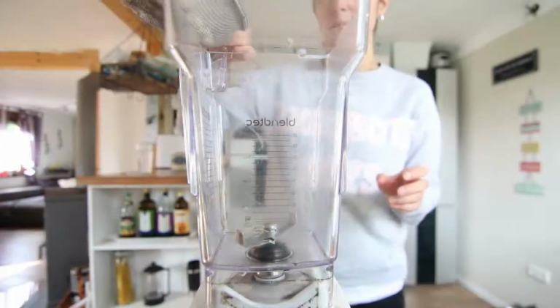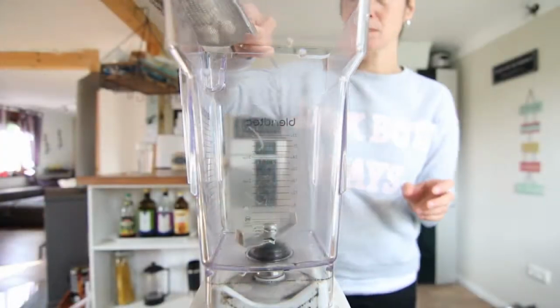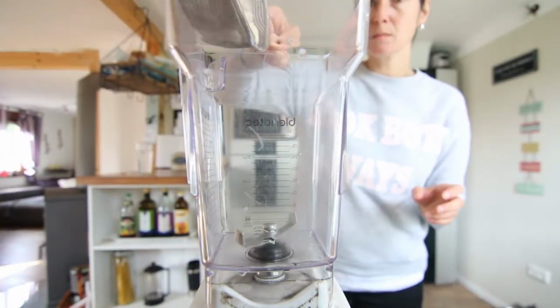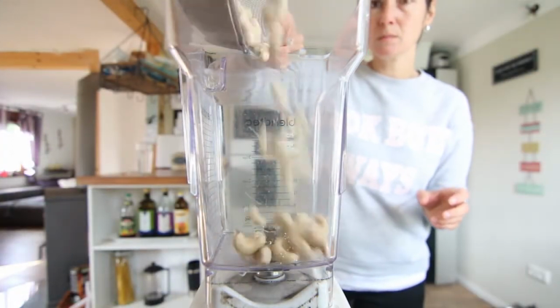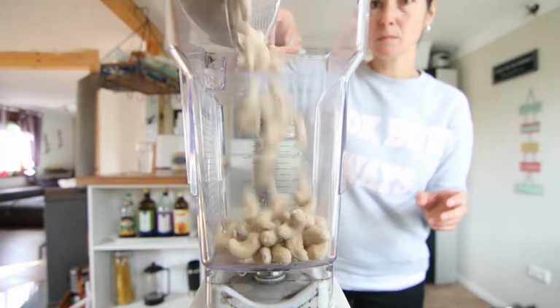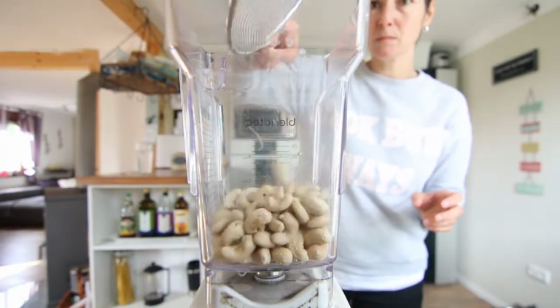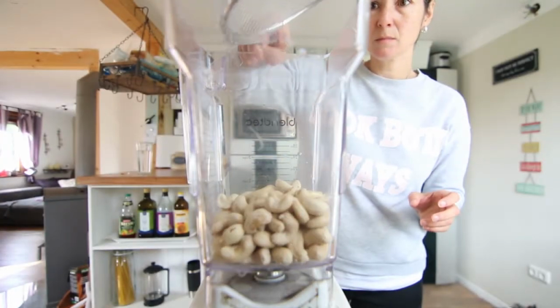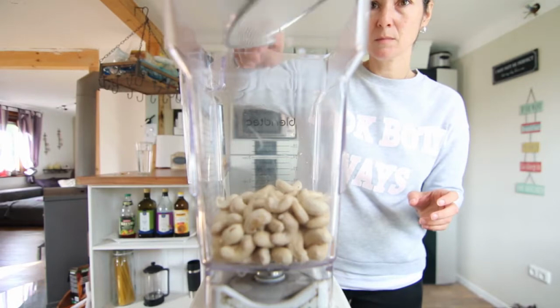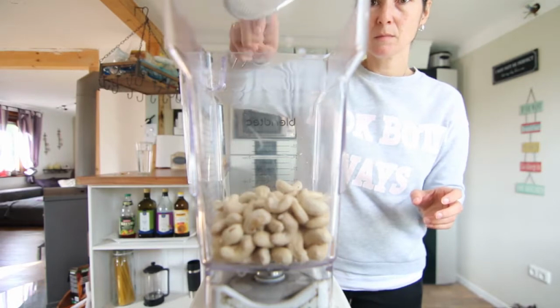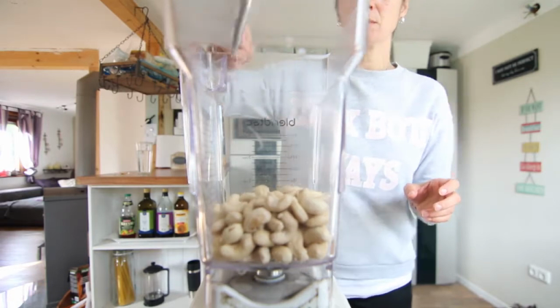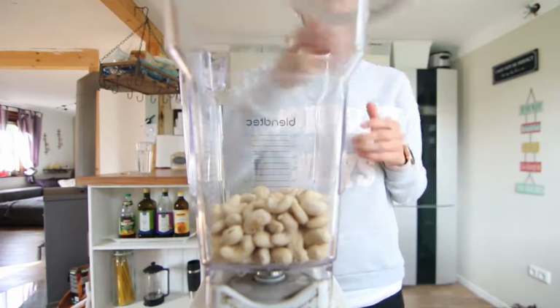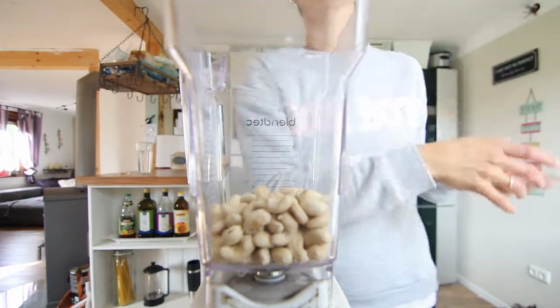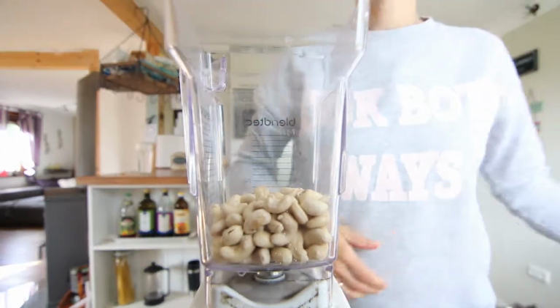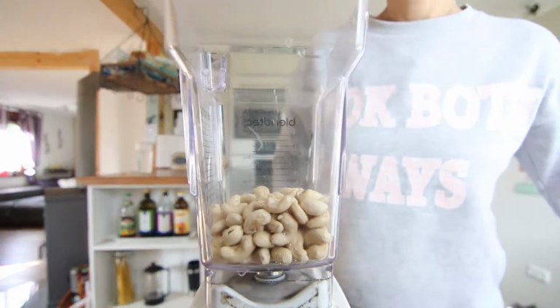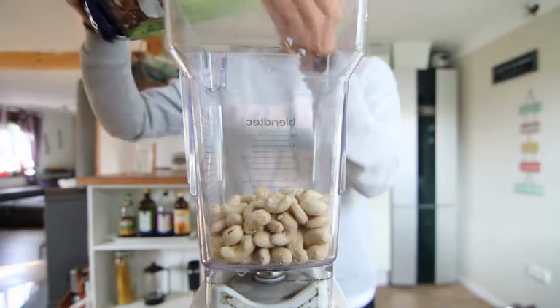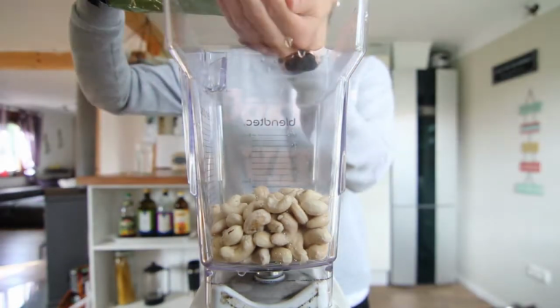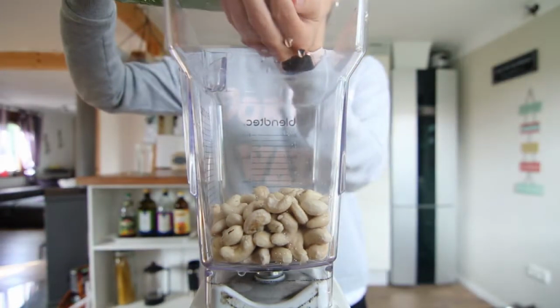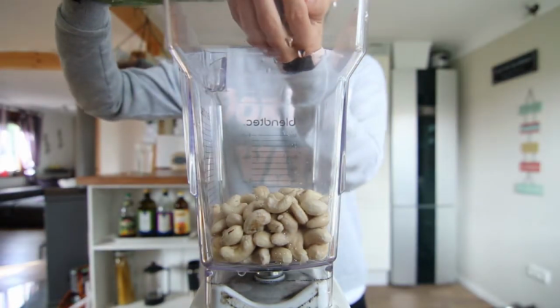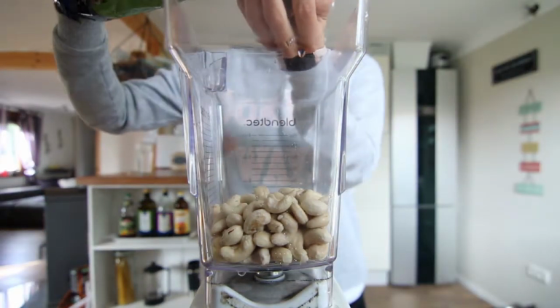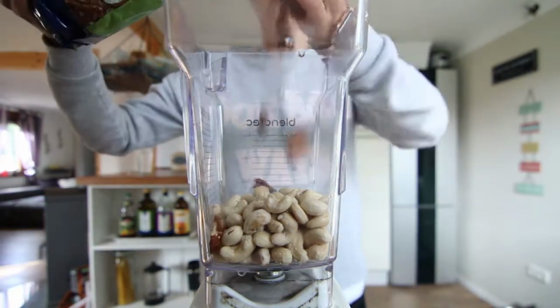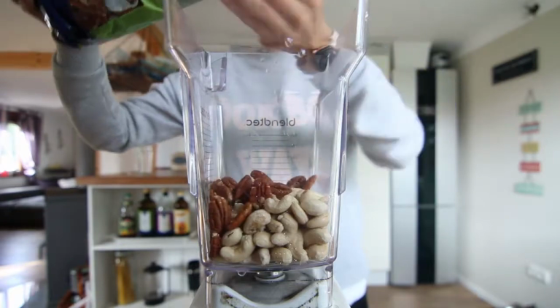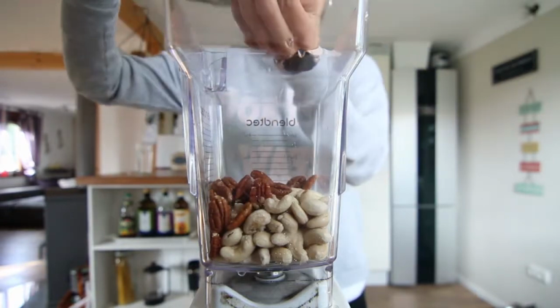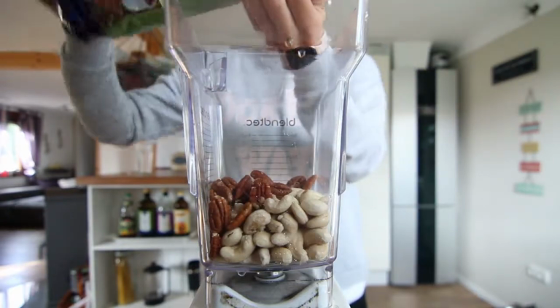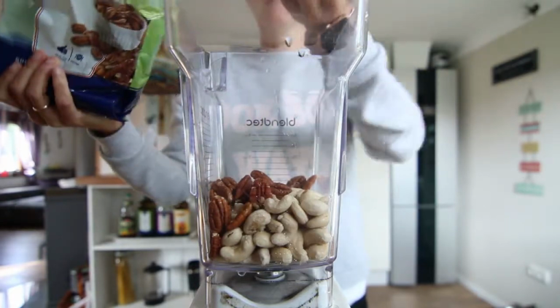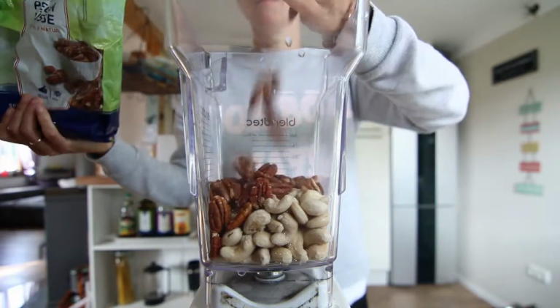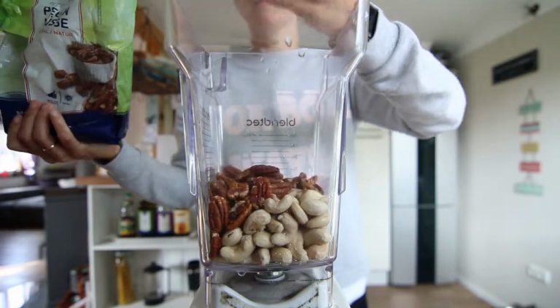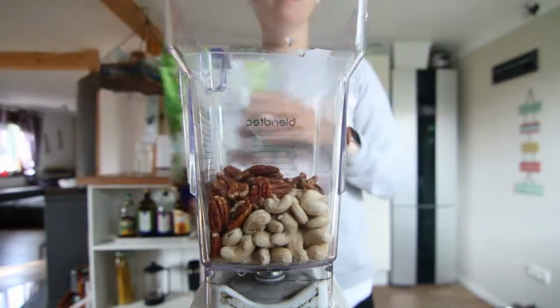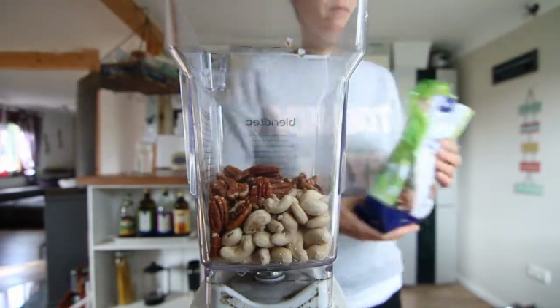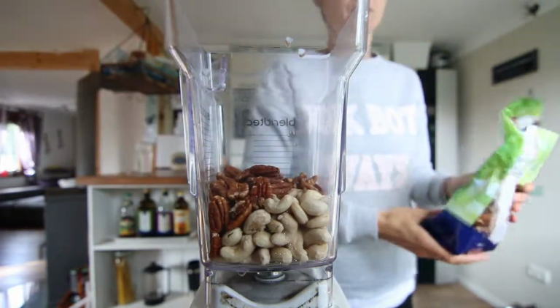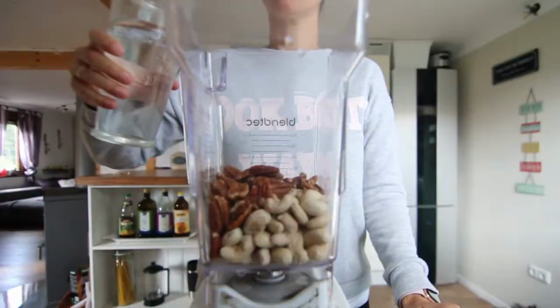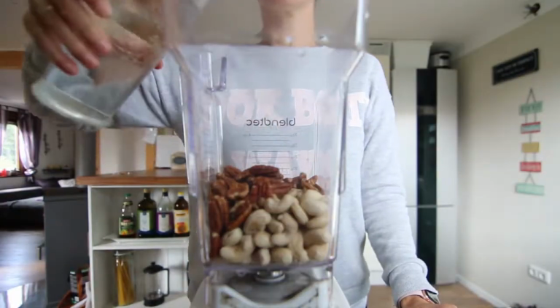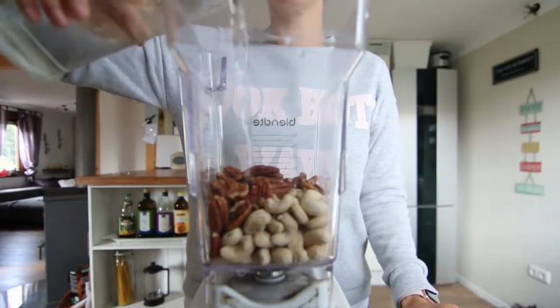I started with some cashews that I soaked overnight, about a cup and a half. I also like to add some pecans — it just gives it a great nutty flavor and I love the combination of the two.